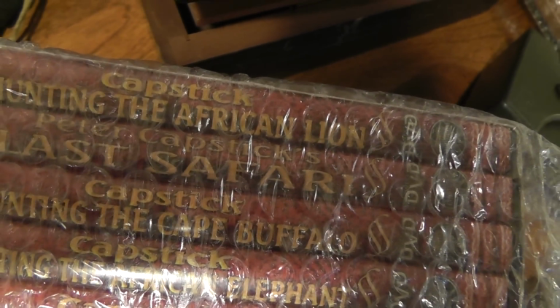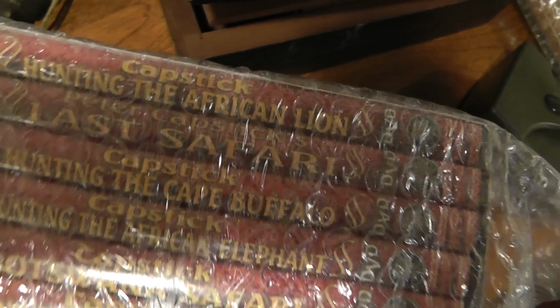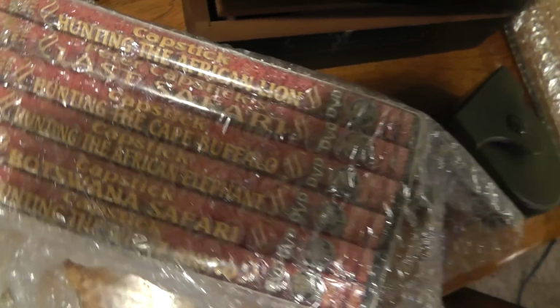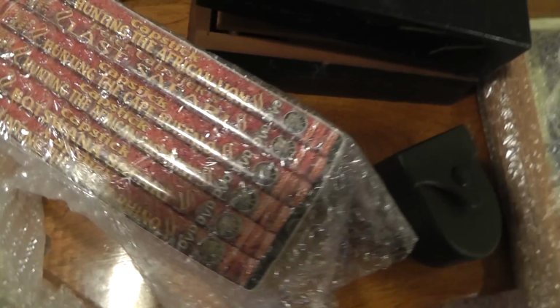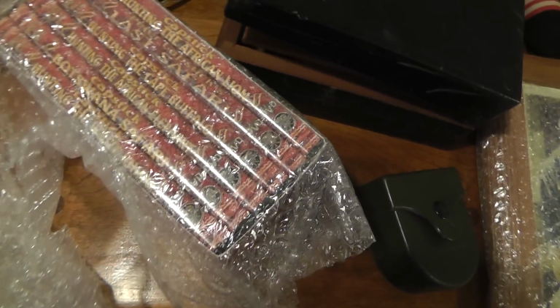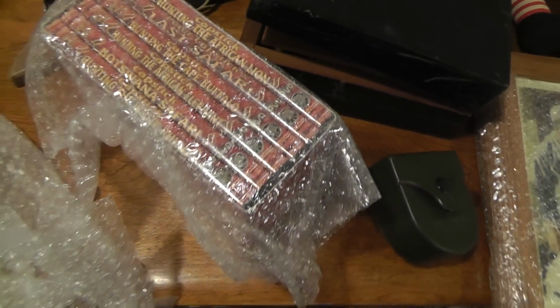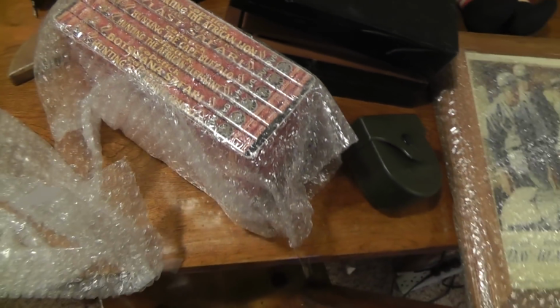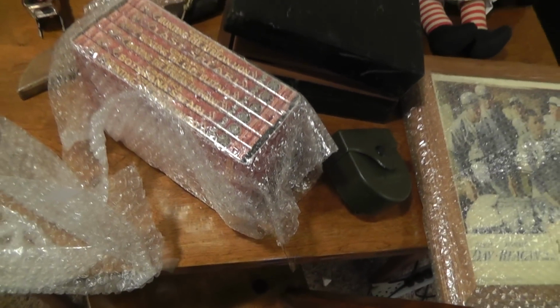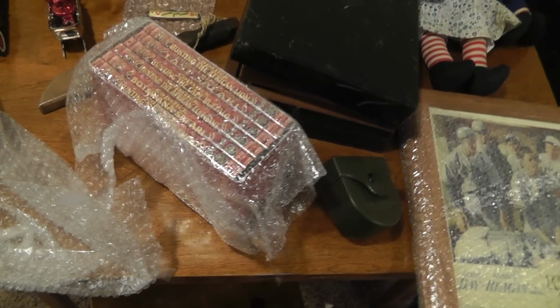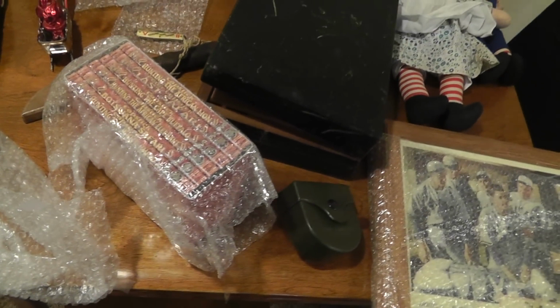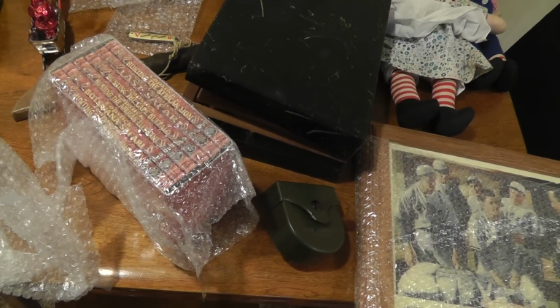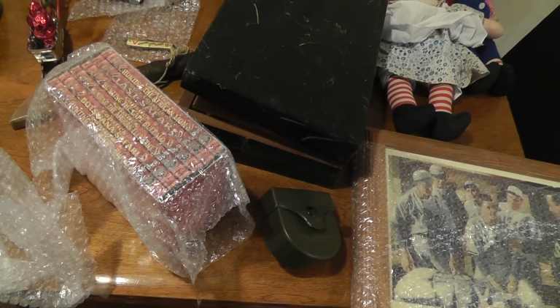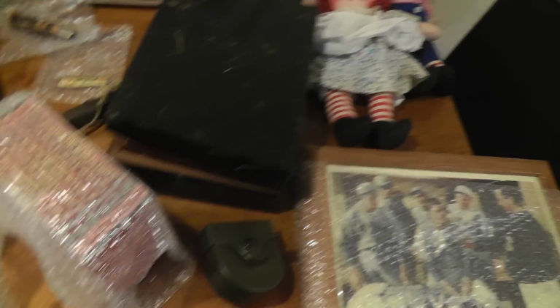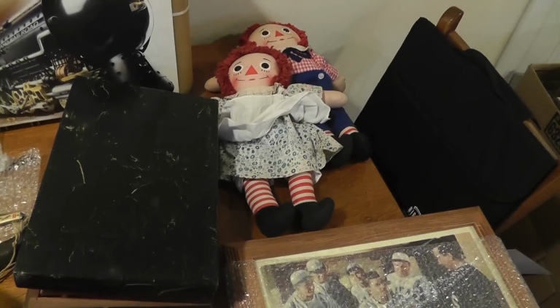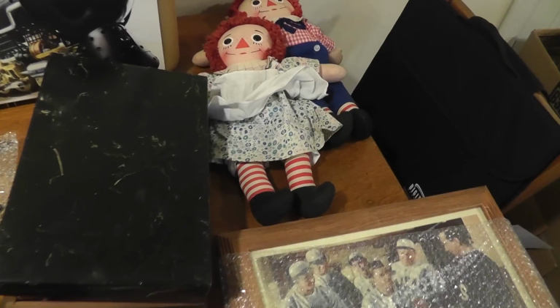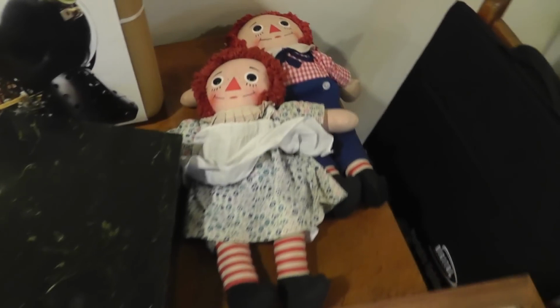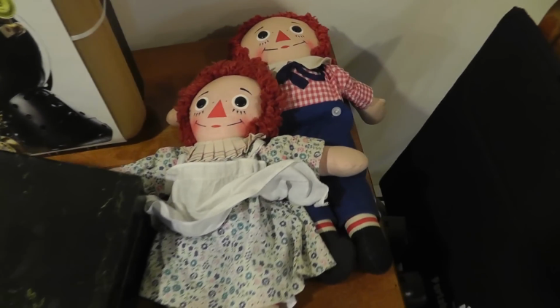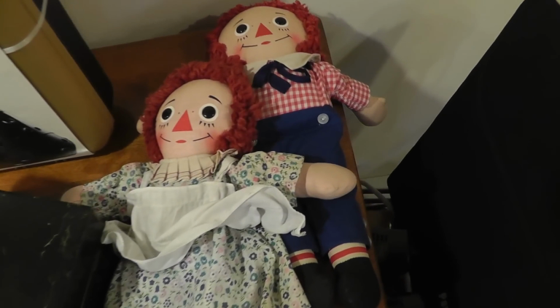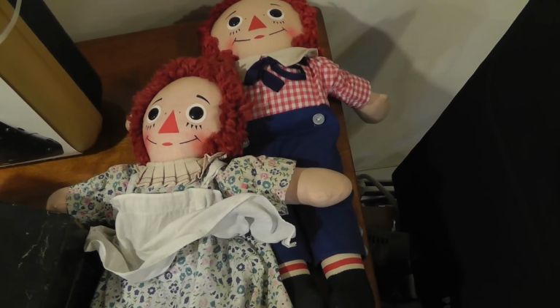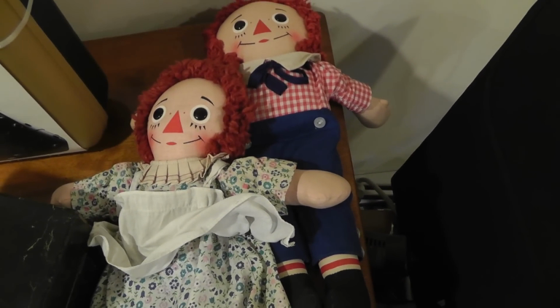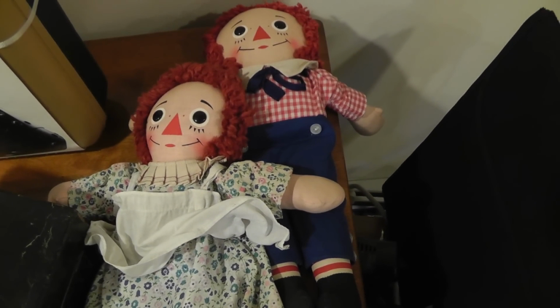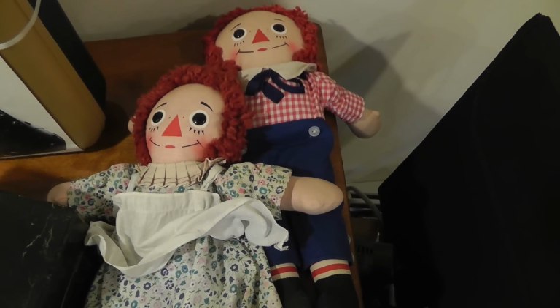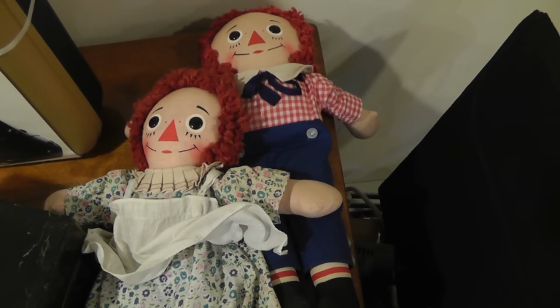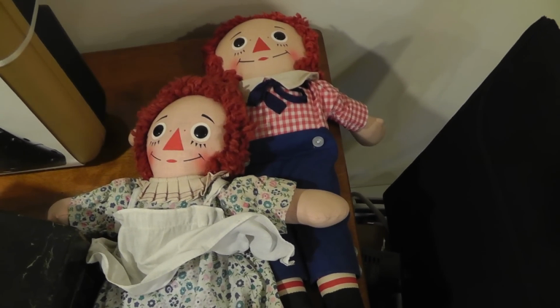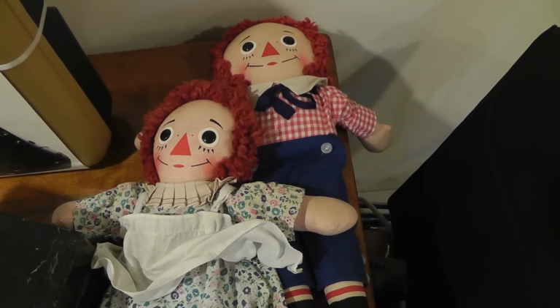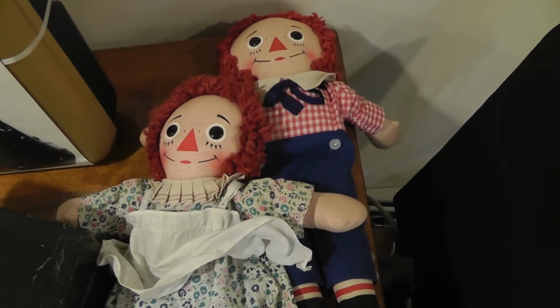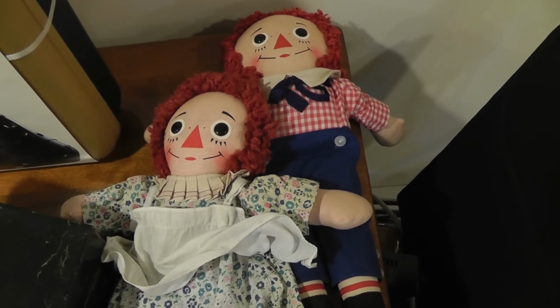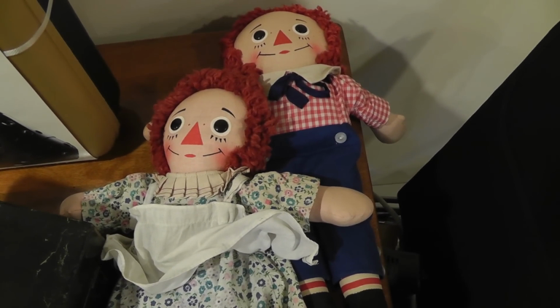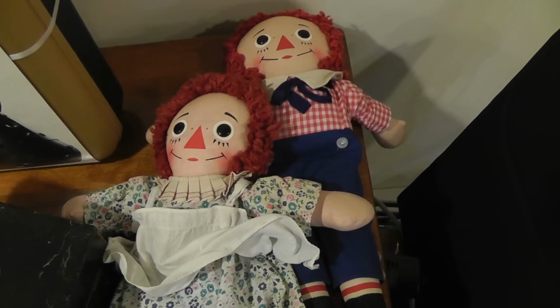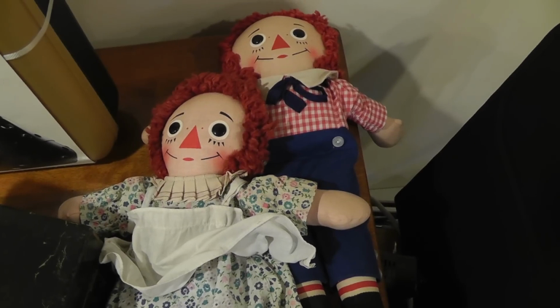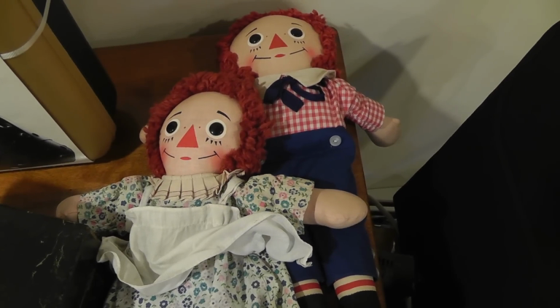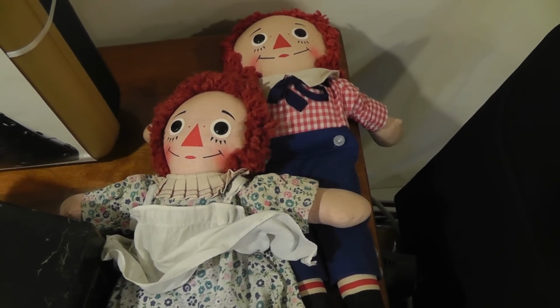Capstick hunting item. Raggedy Ann and Andy set made by Knickerbocker — sold for $49. They're going to Canada.